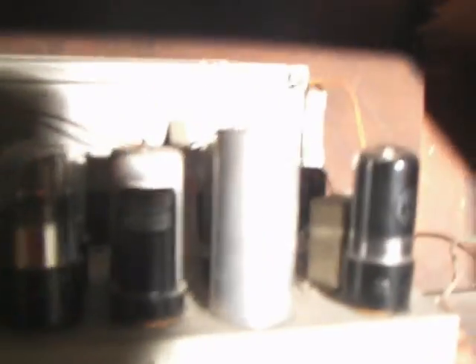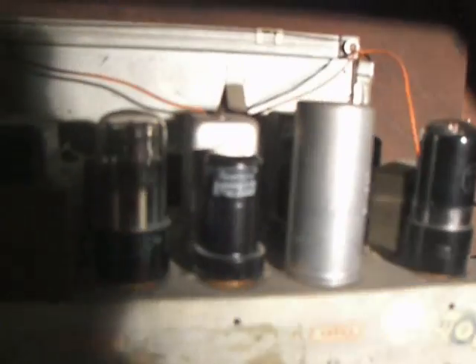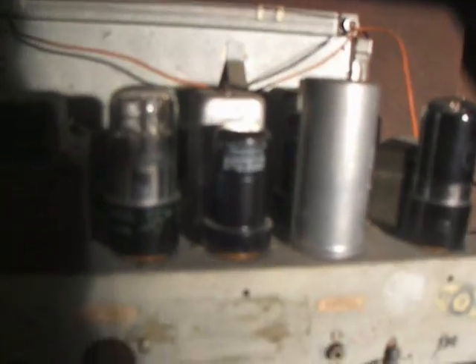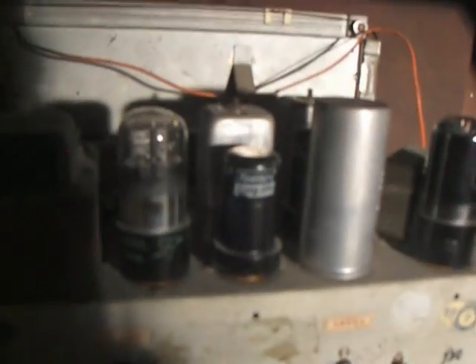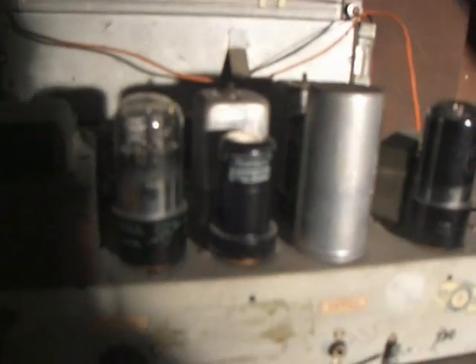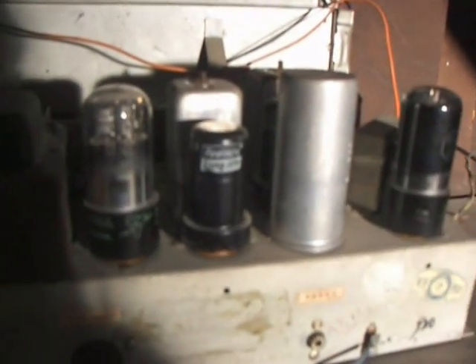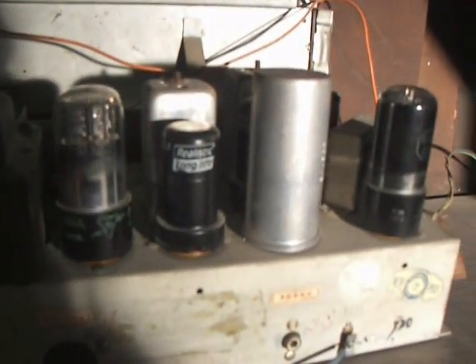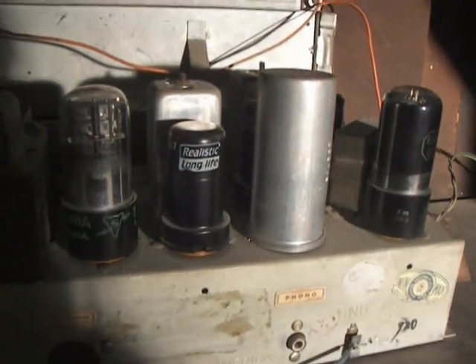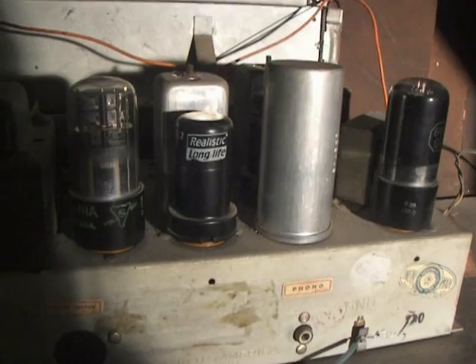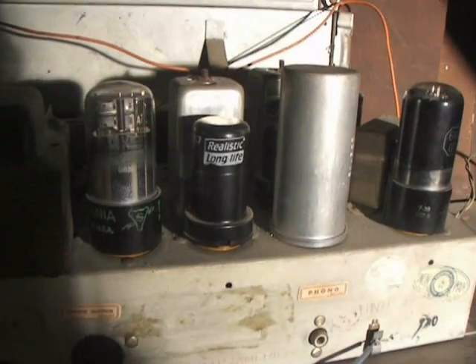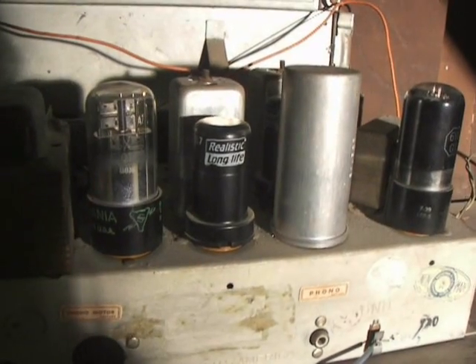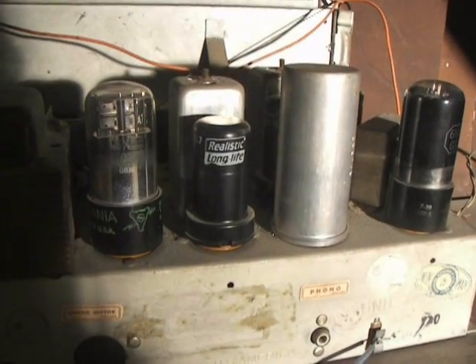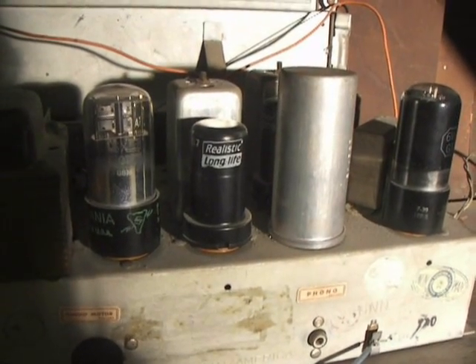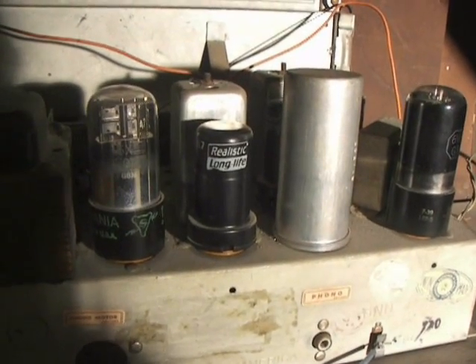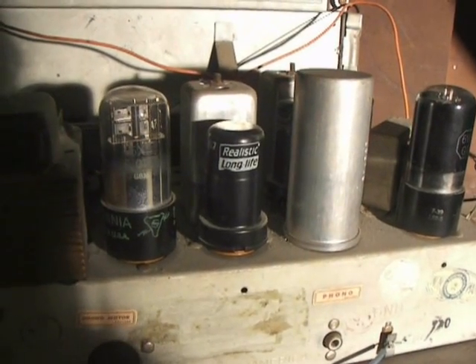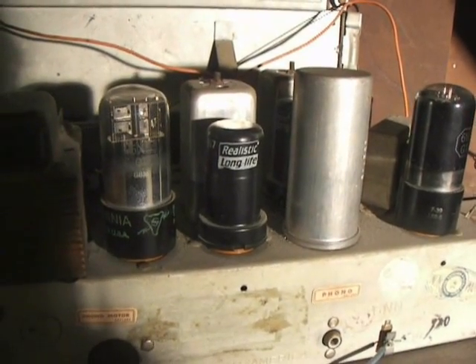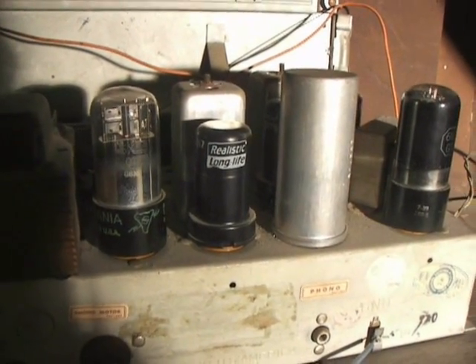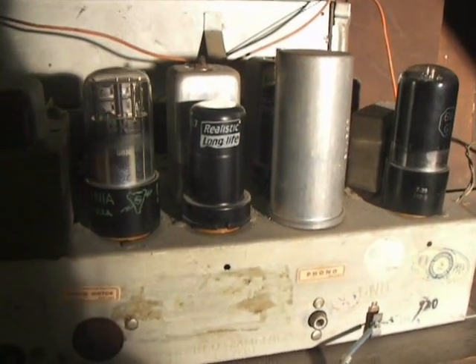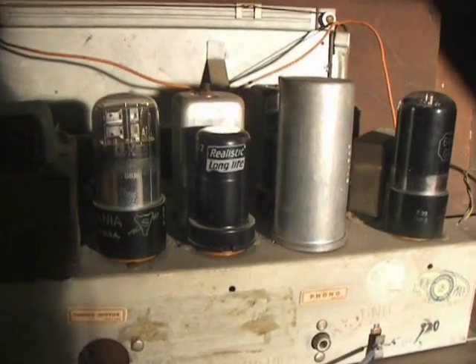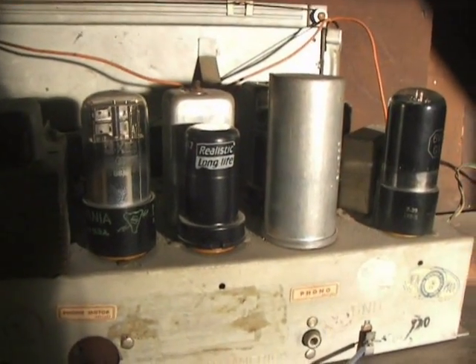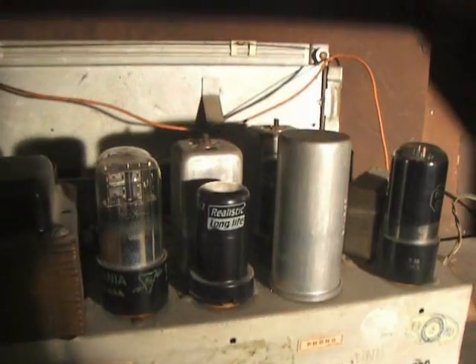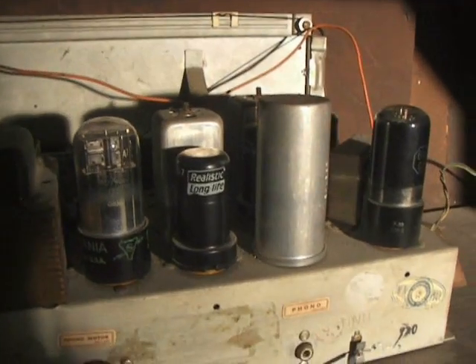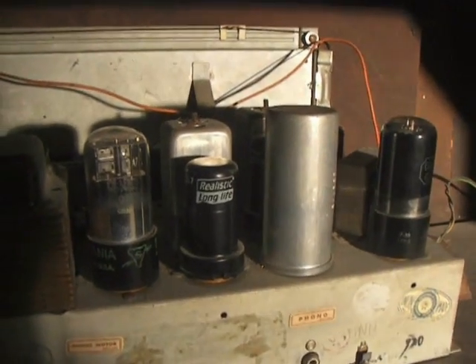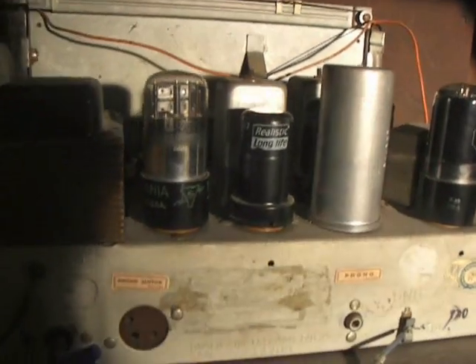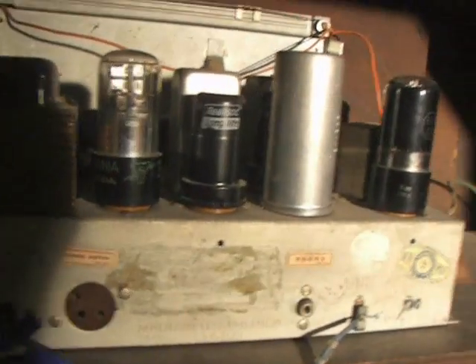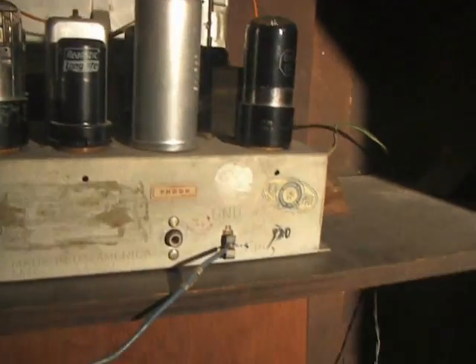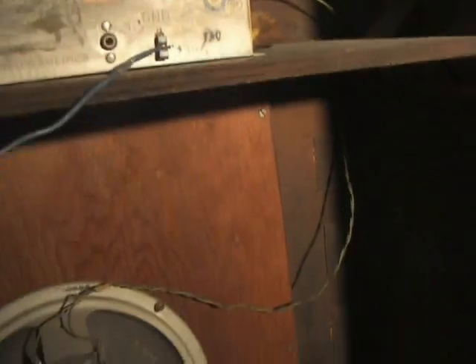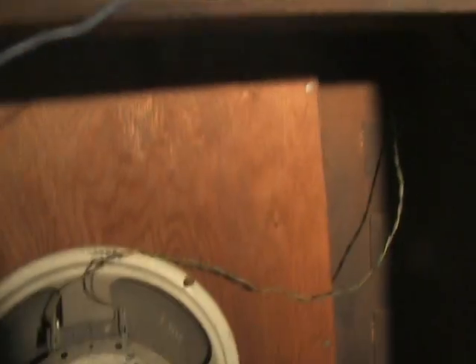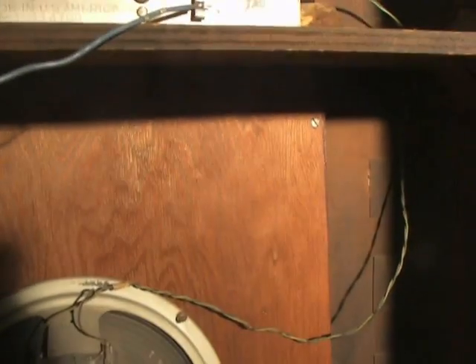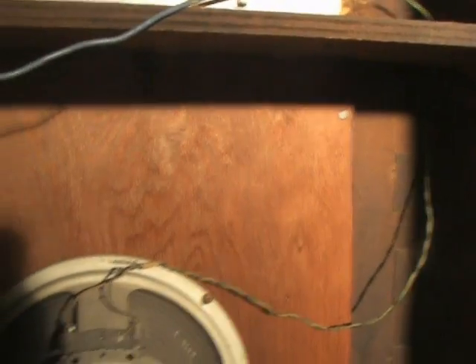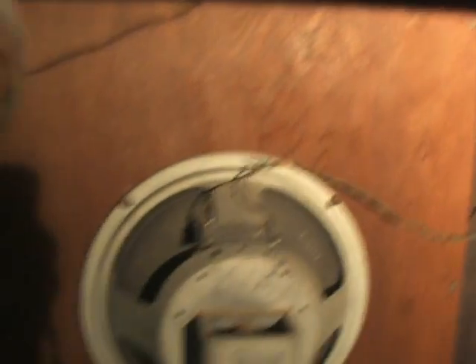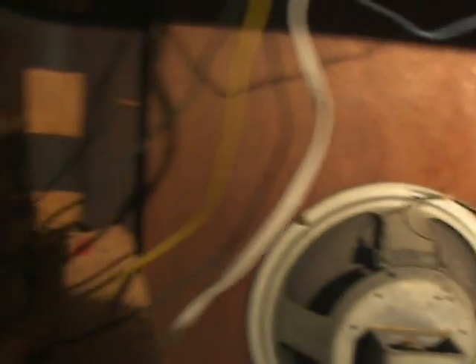The other ones are Realistic tubes that I got back in — it was about '93 — I bought those at Radio Shack. And there's a tag on it.